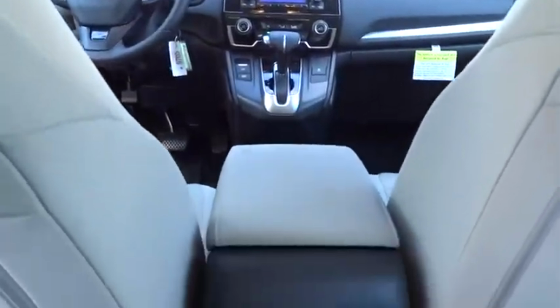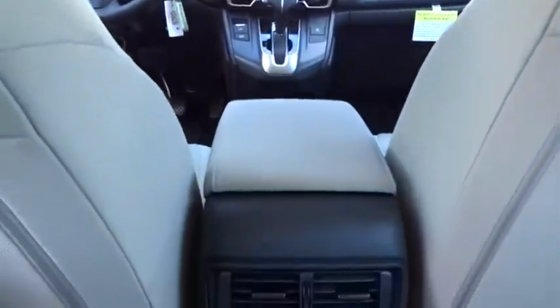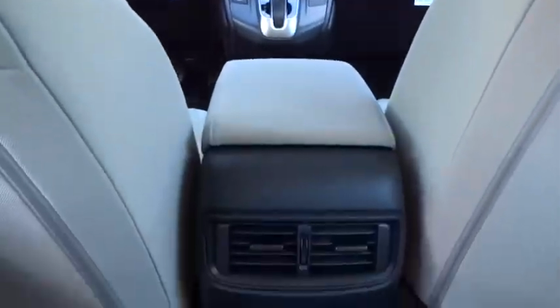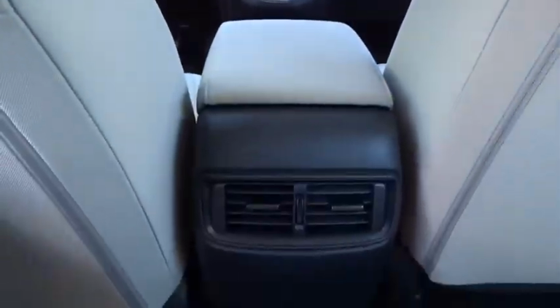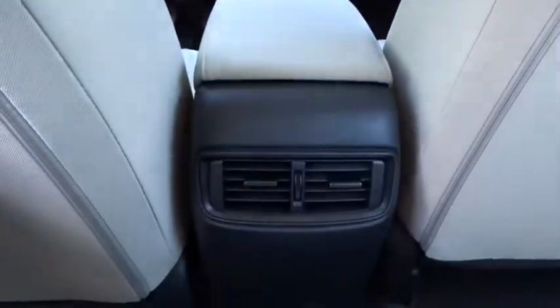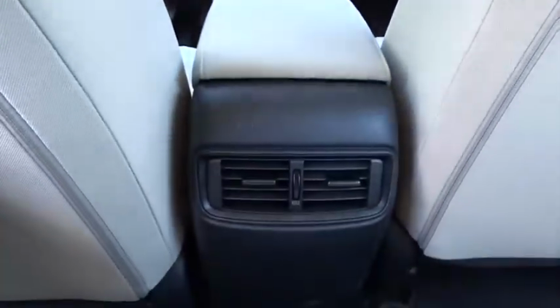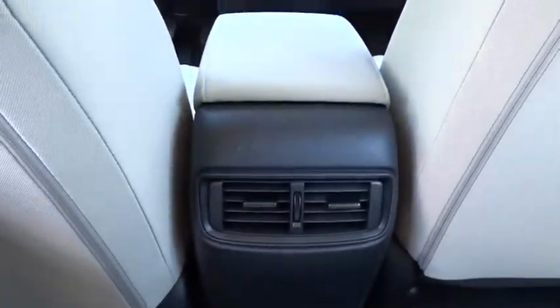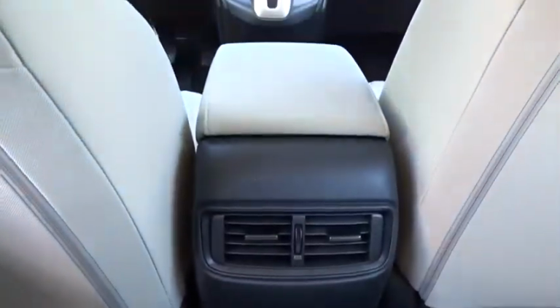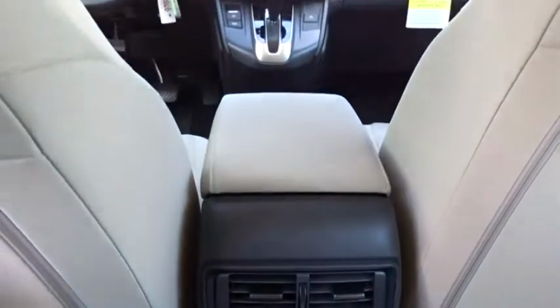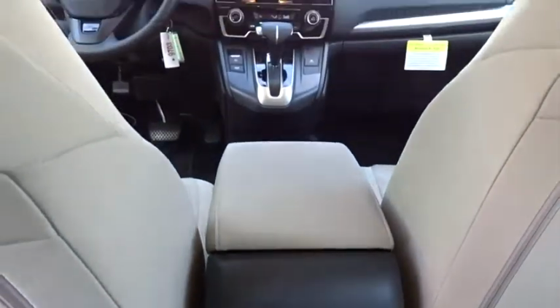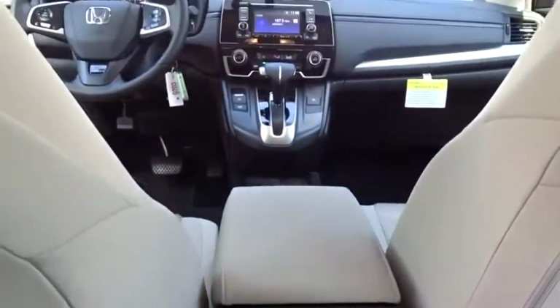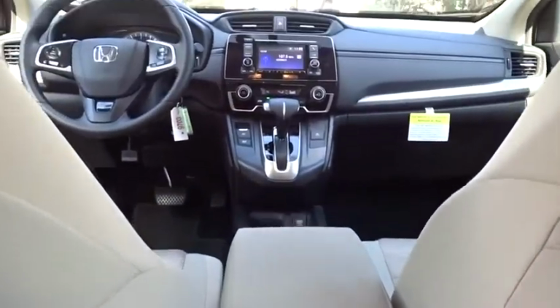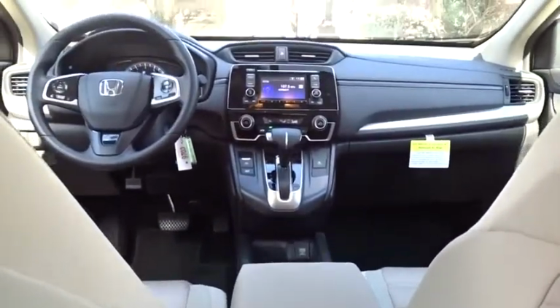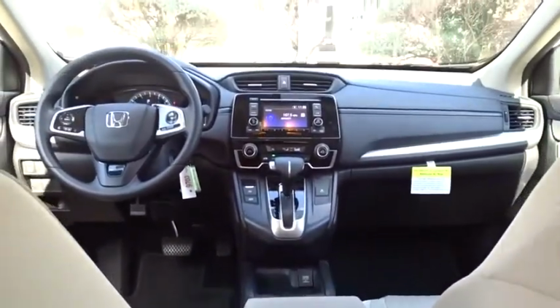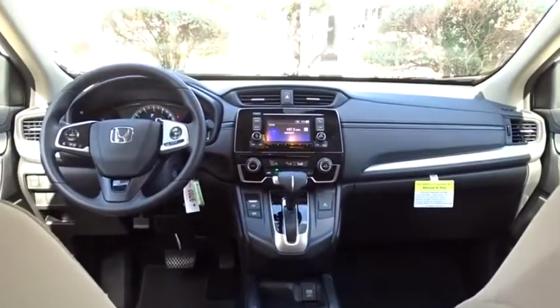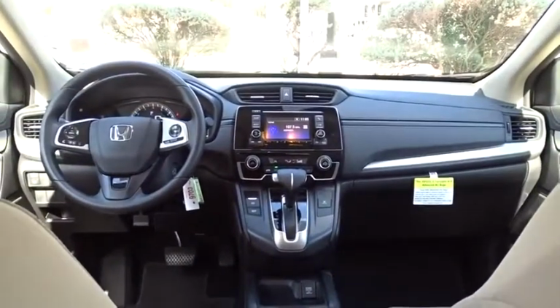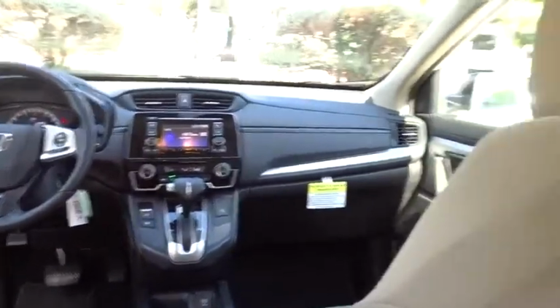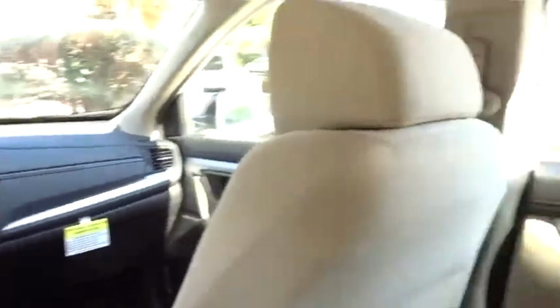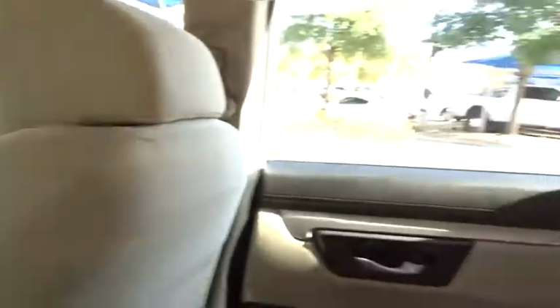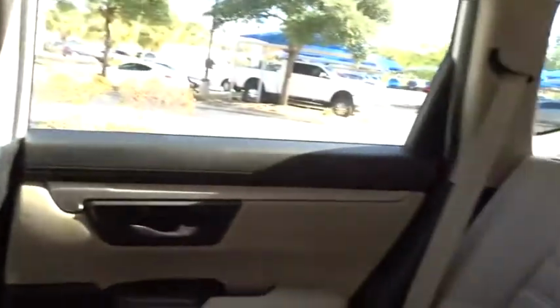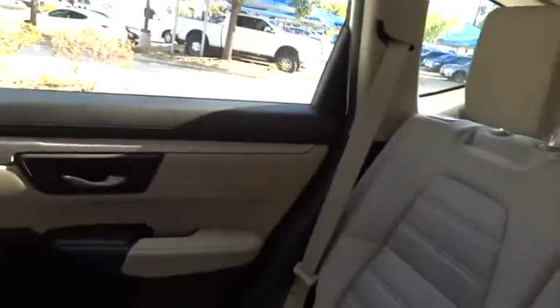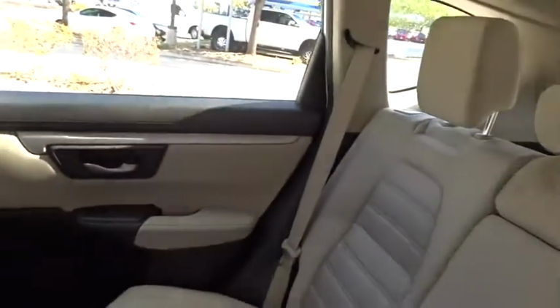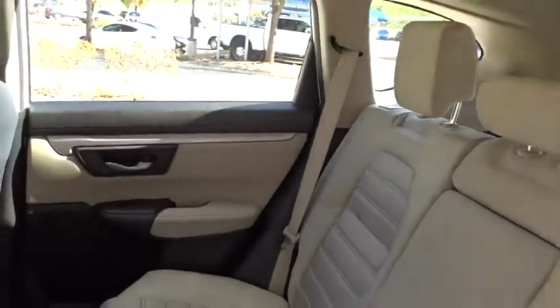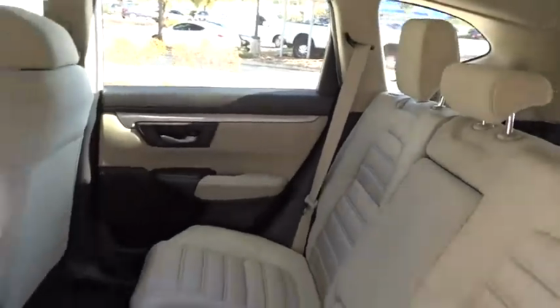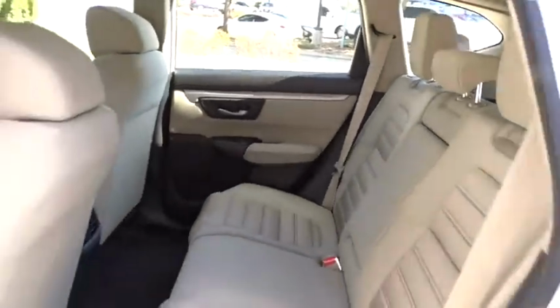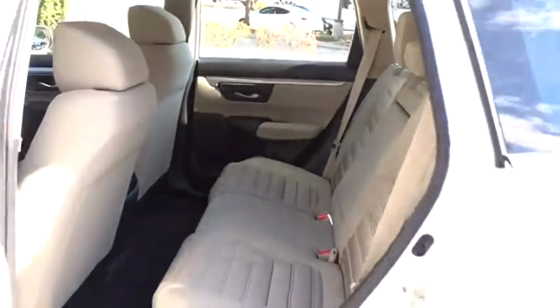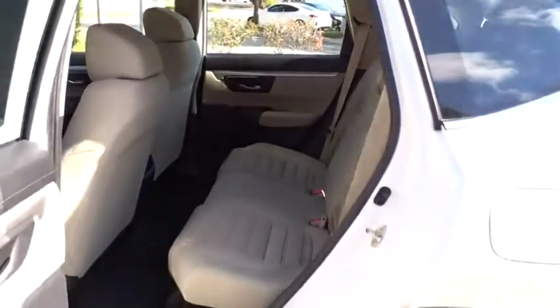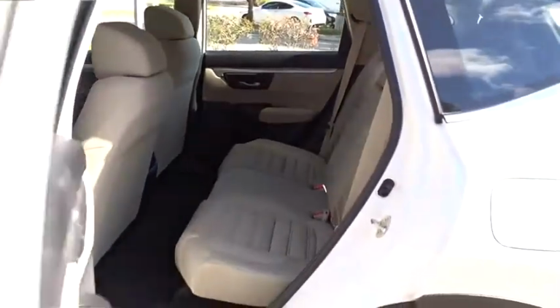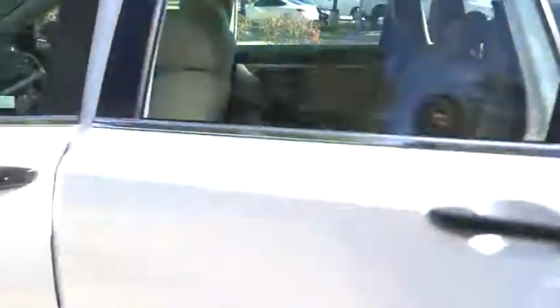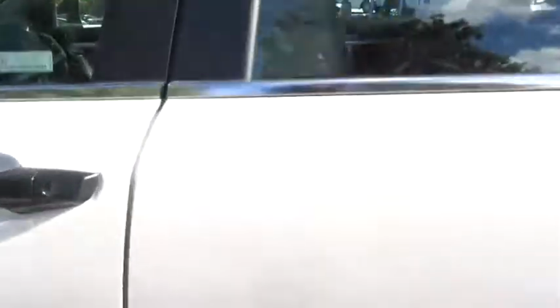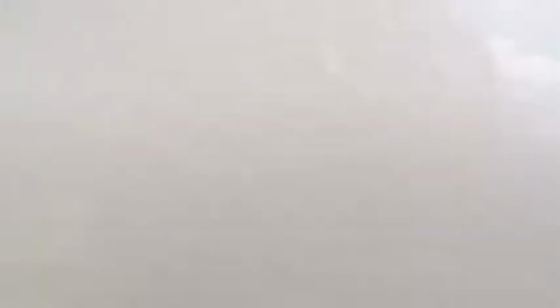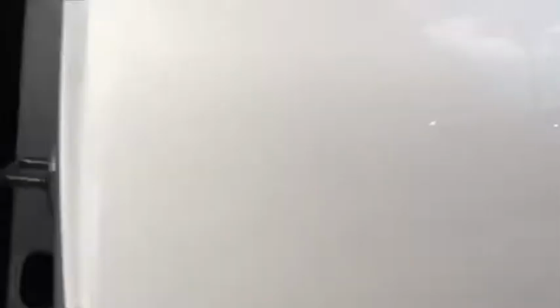Four-wheel disc brakes, aluminum wheels, rear defrost, climate control, AM FM stereo radio, power windows. Take this vehicle for a spin and see why so many shoppers are now proud owners.